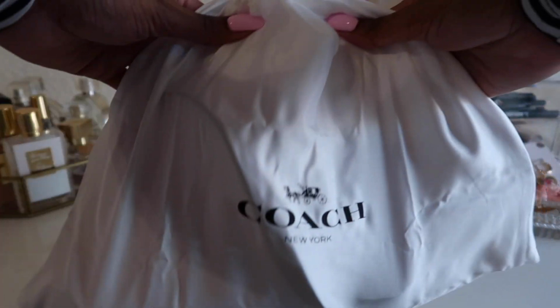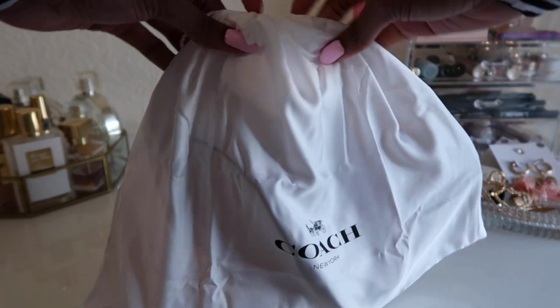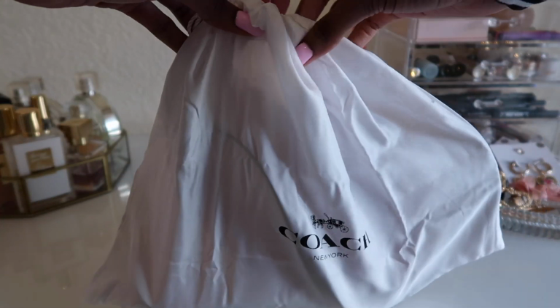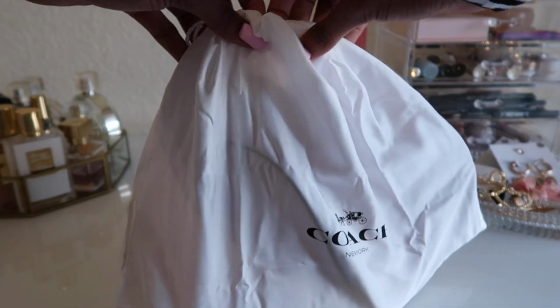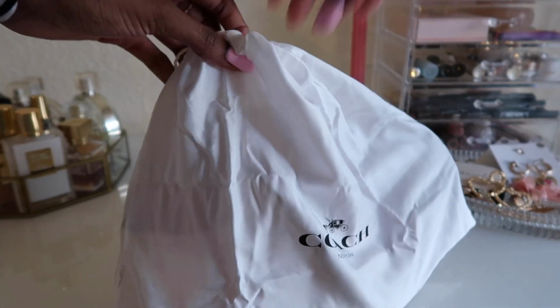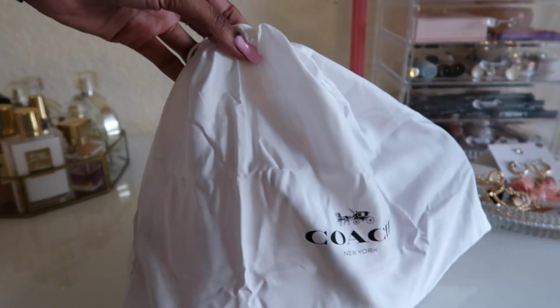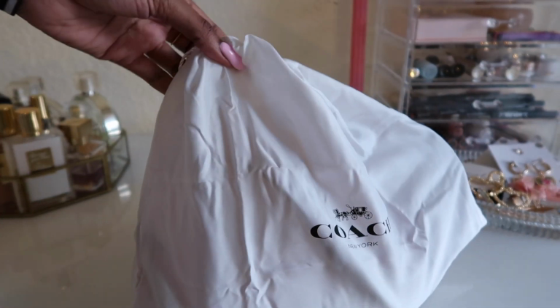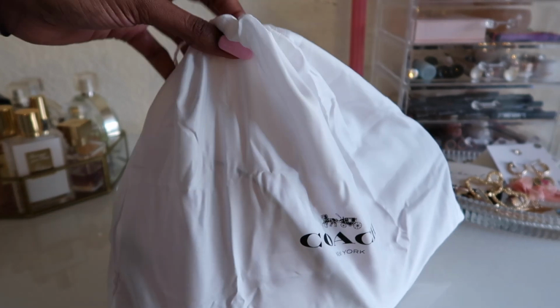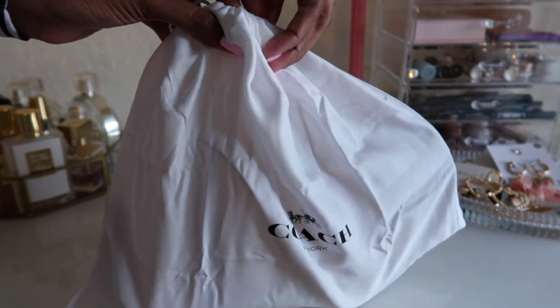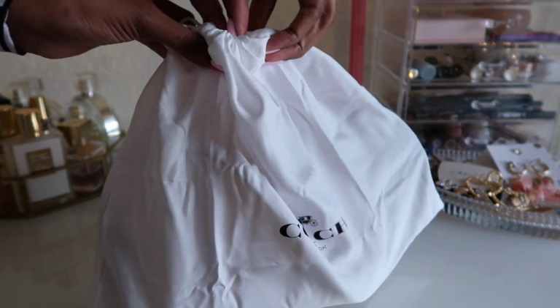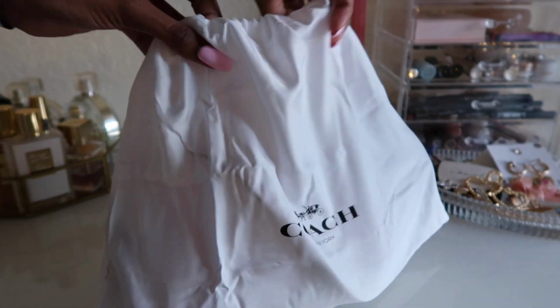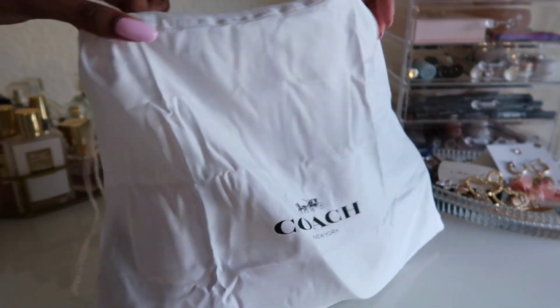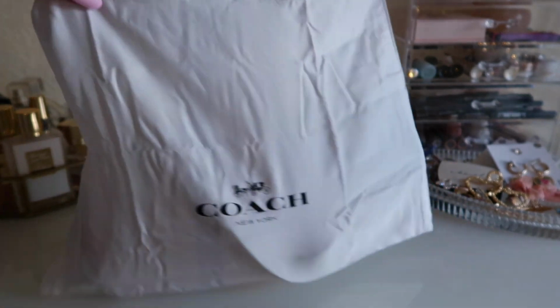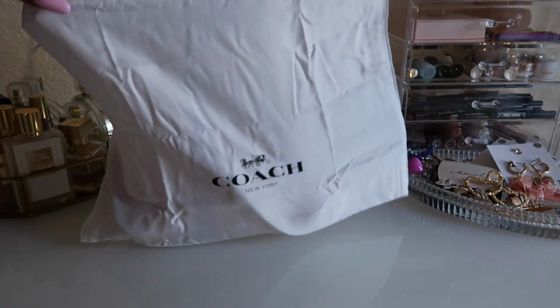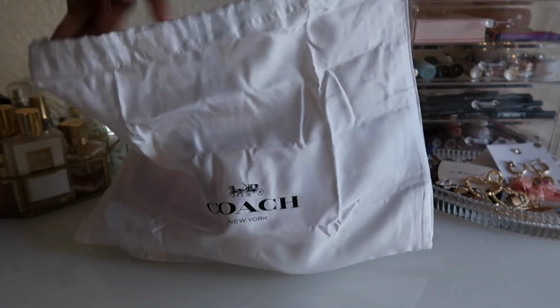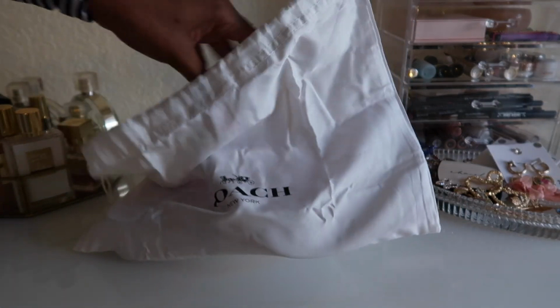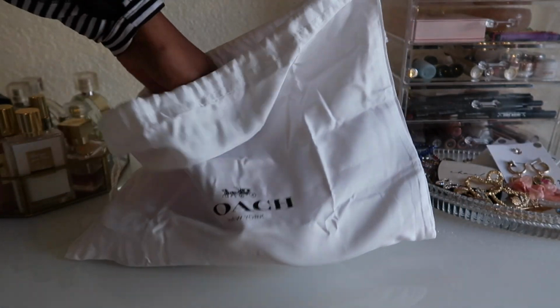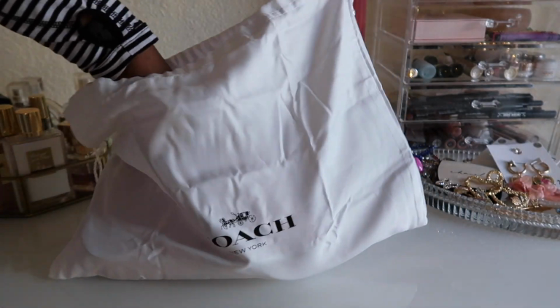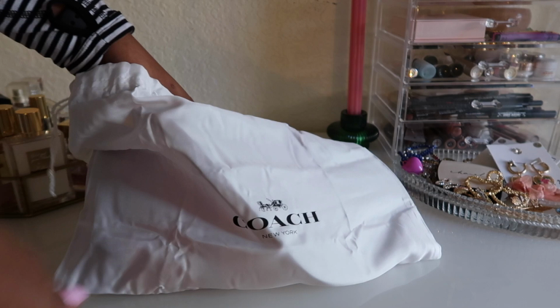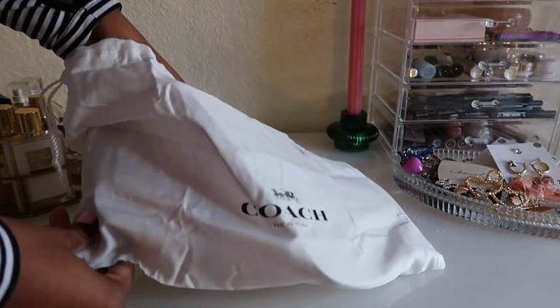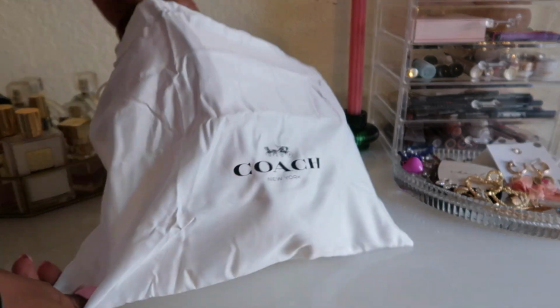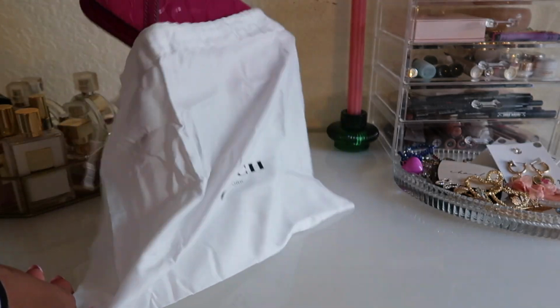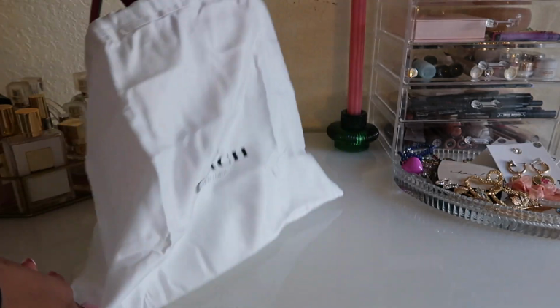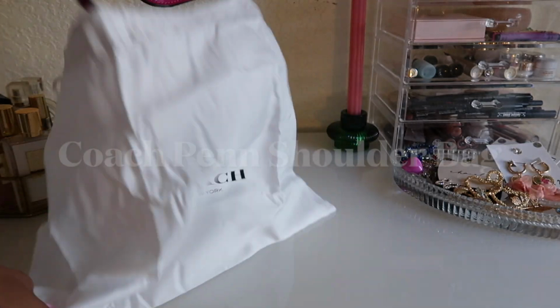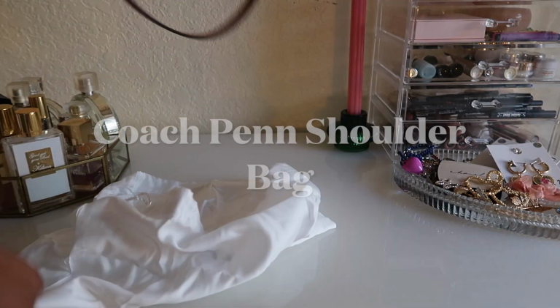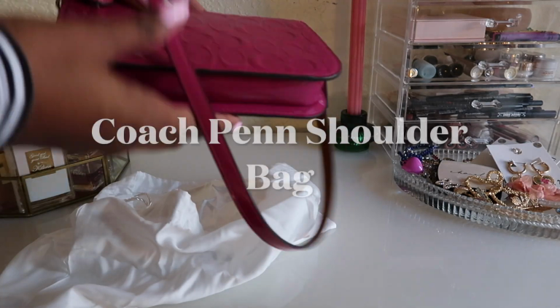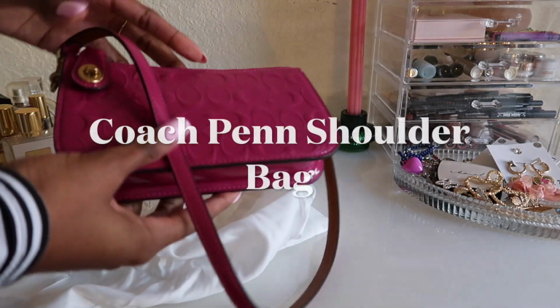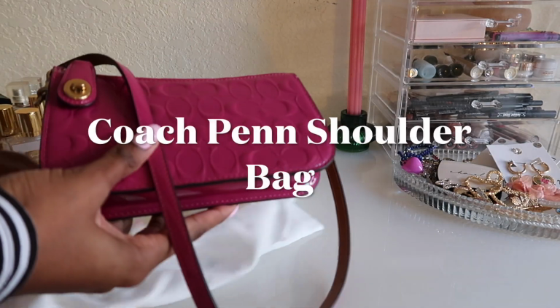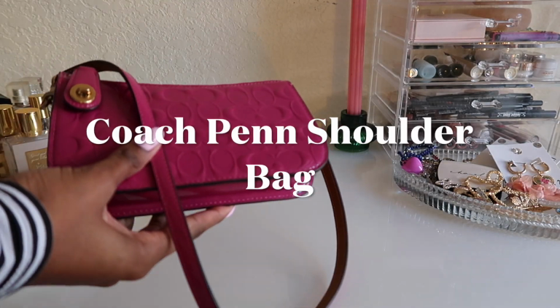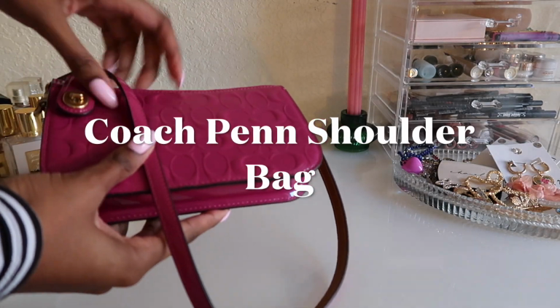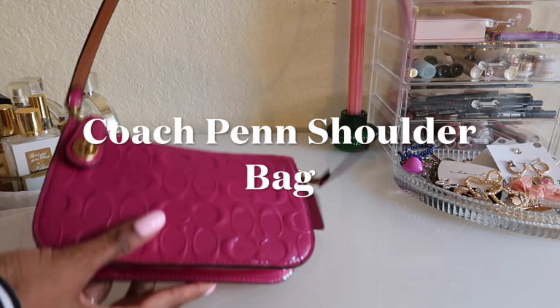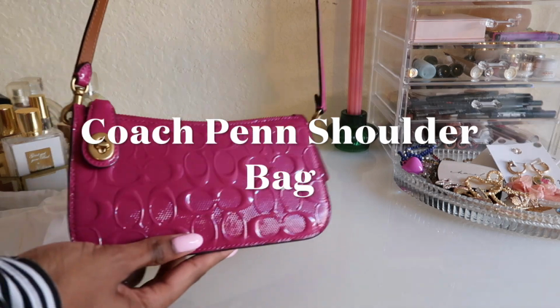Hi, welcome to my channel! My name is Shea Faith. If you are obsessed with handbags like I am, go ahead and subscribe to my channel. Today we will be going over the Coach Pin shoulder bag in the color magenta and with brass hardware.